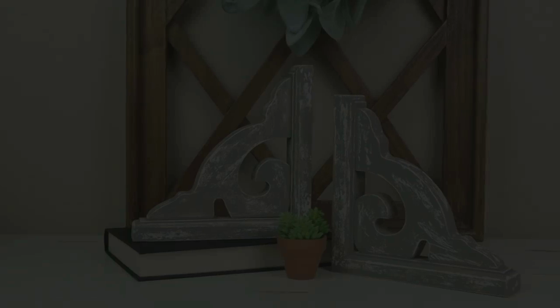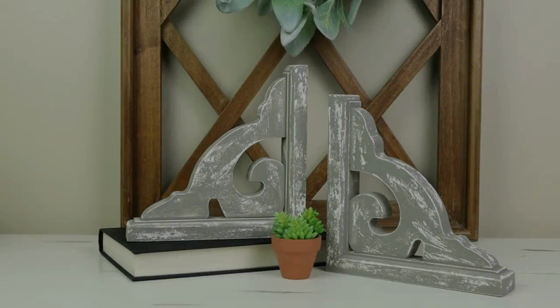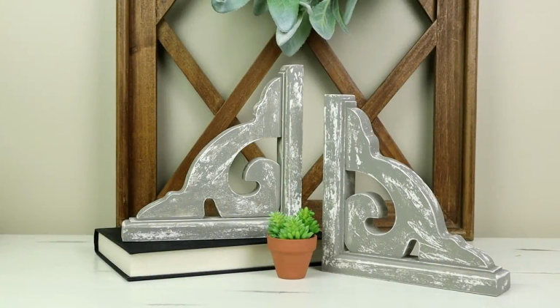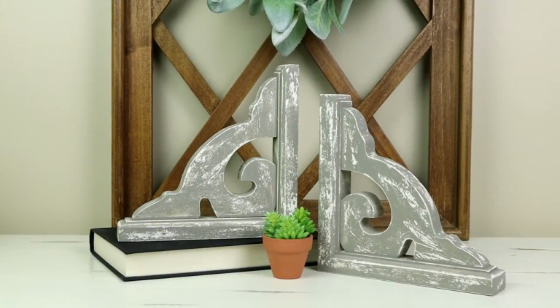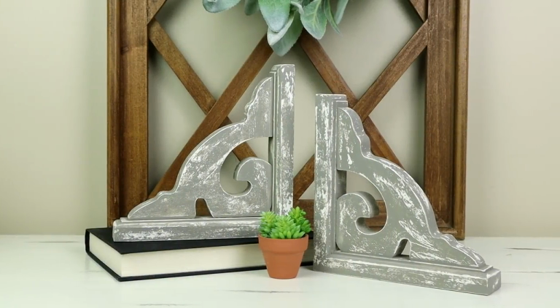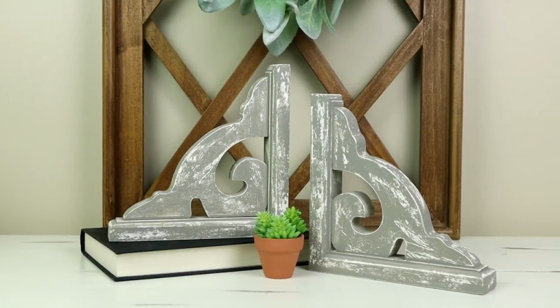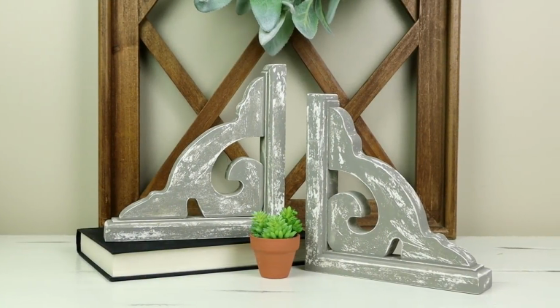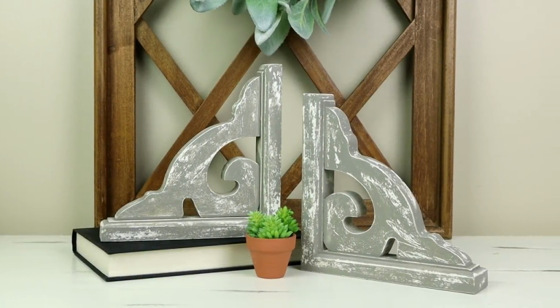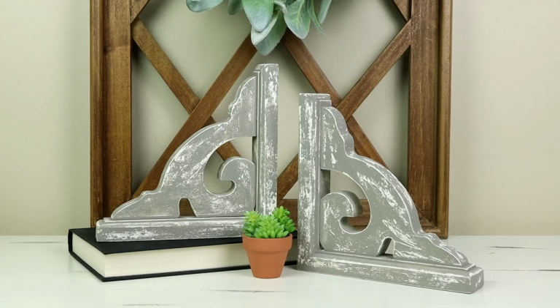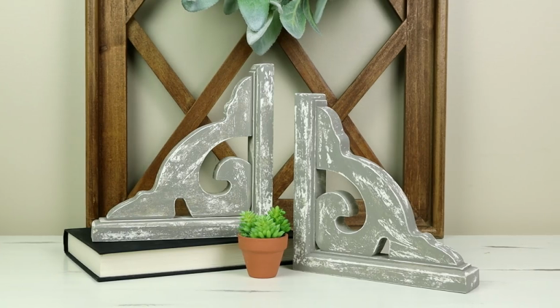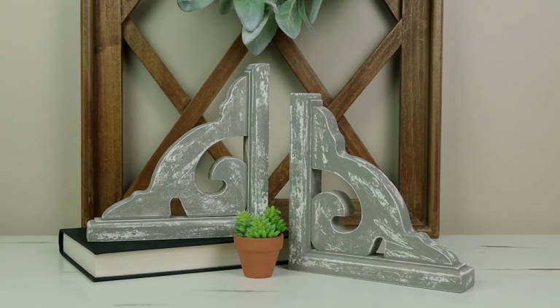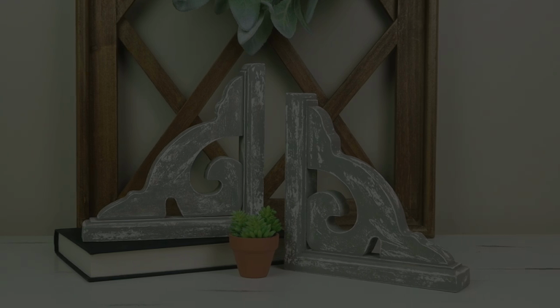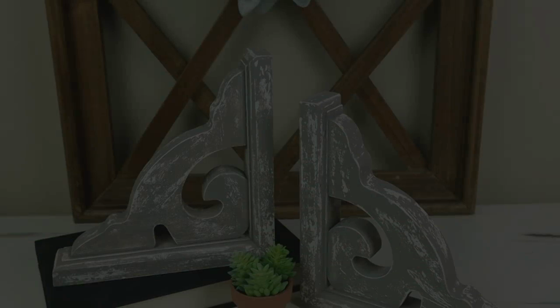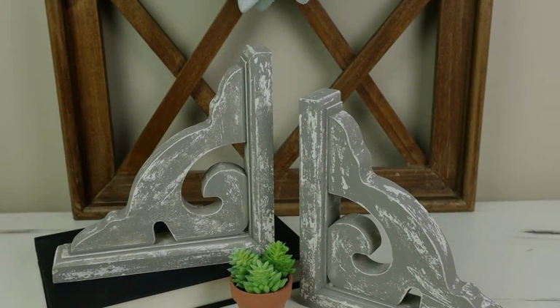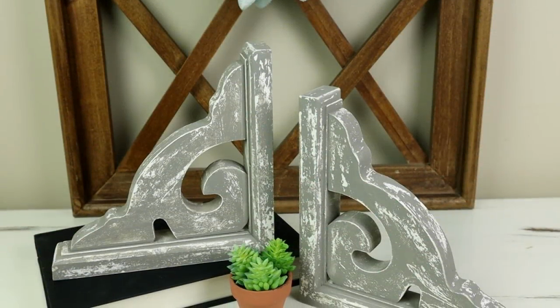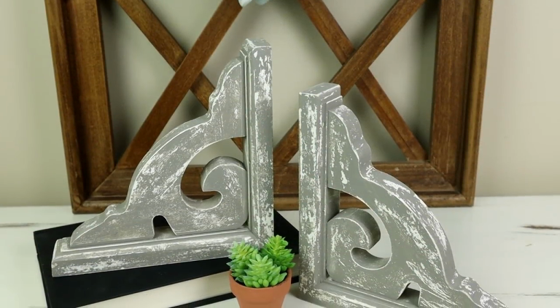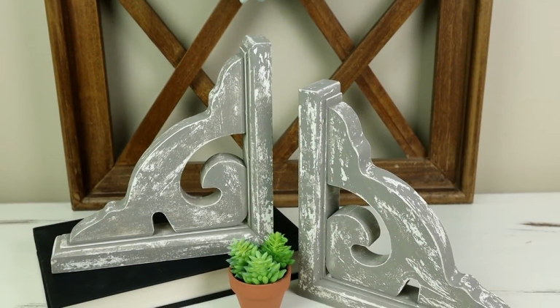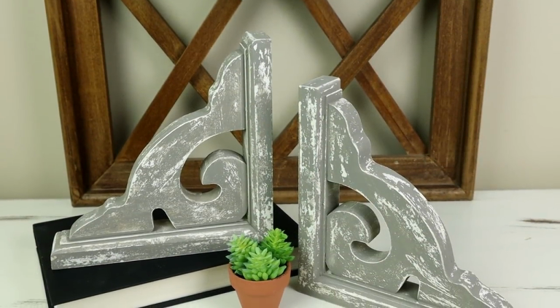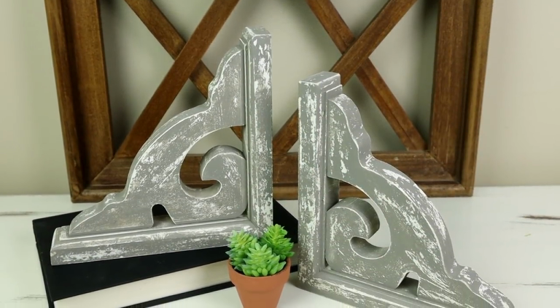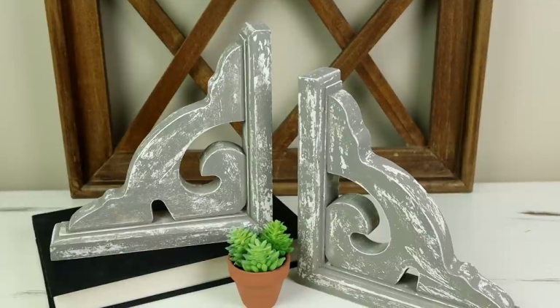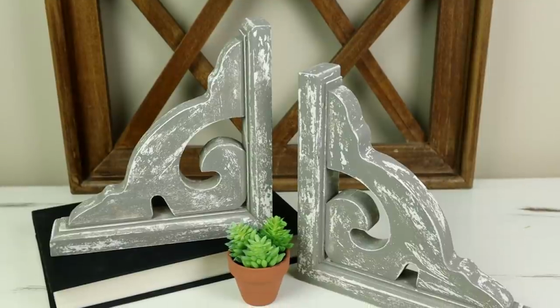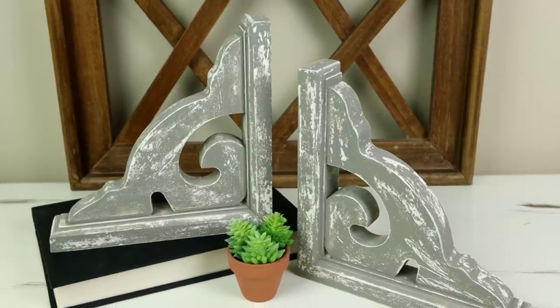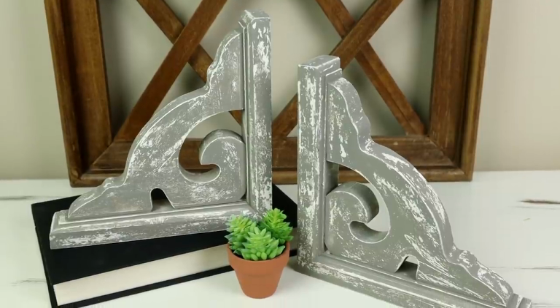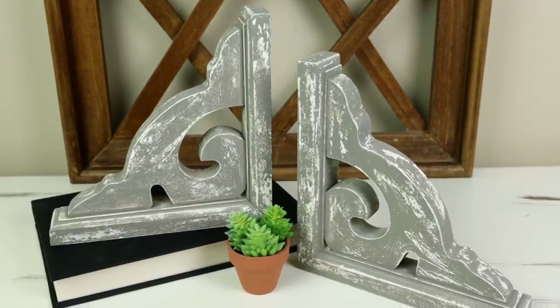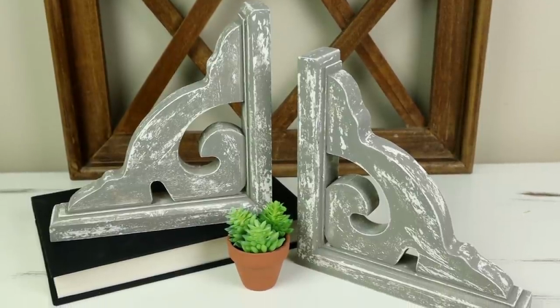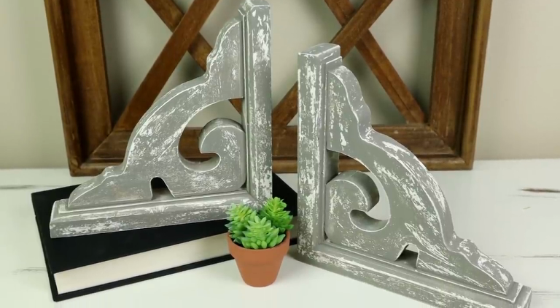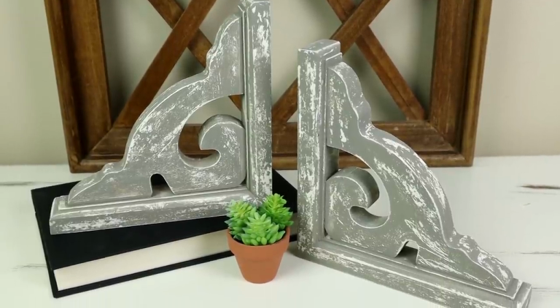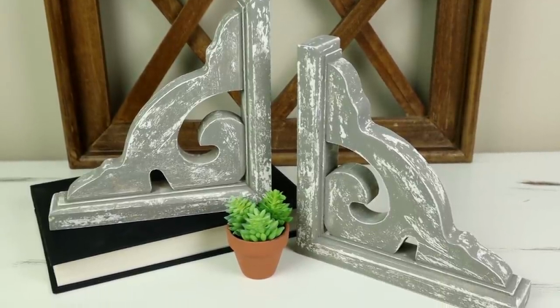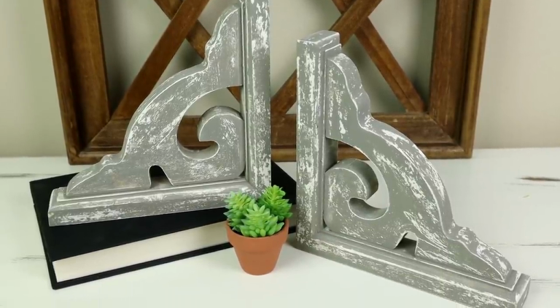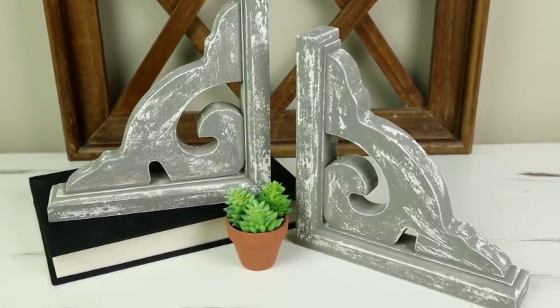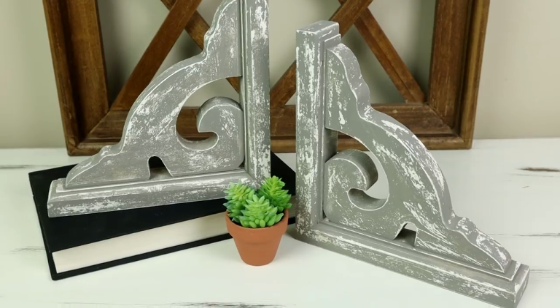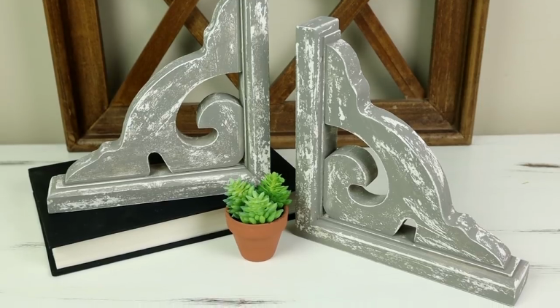Here are my corbels all finished. I chose to just leave mine as an accent decor piece, which I've seen on a lot of magazines and in stores, but if you wanted to hang them you could because they do have a hanger on the back. I was able to create mine for just about $11.